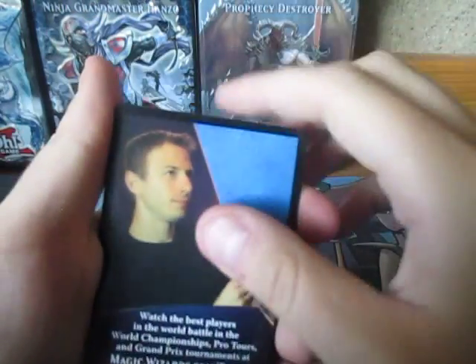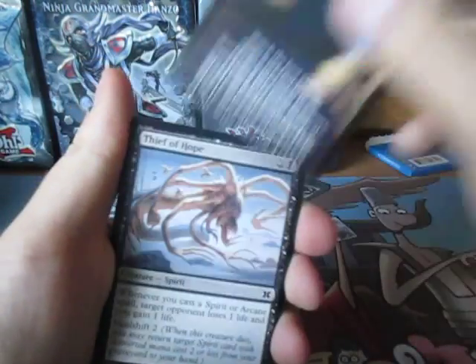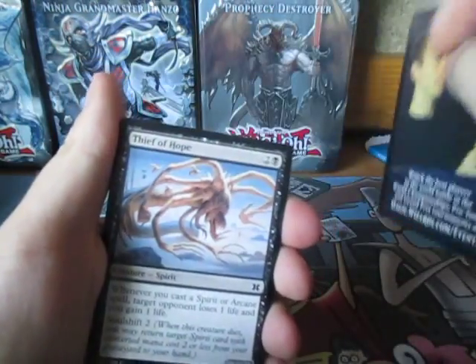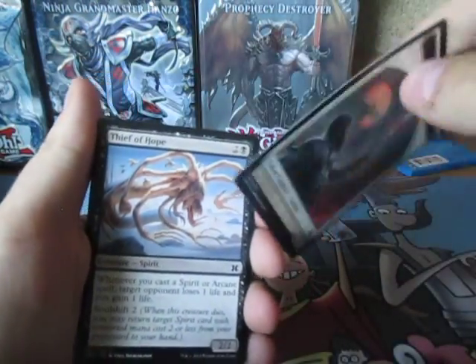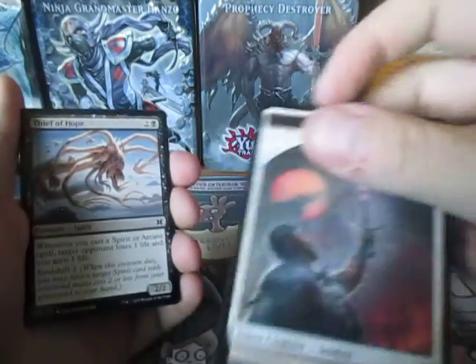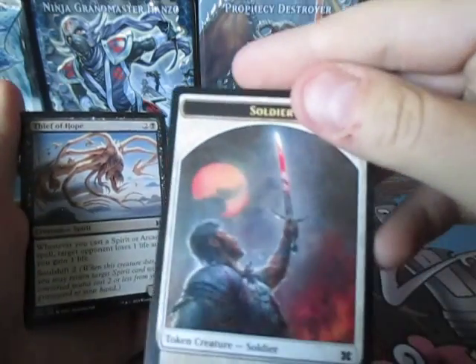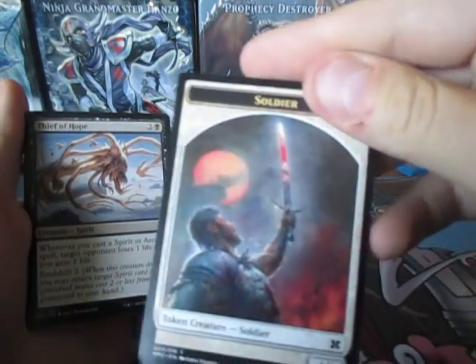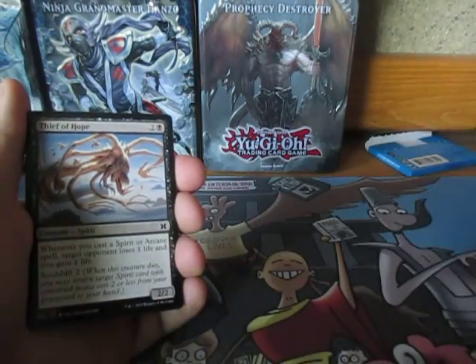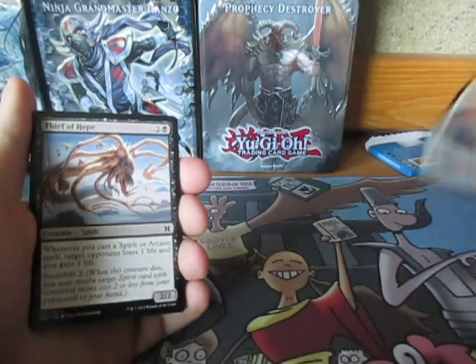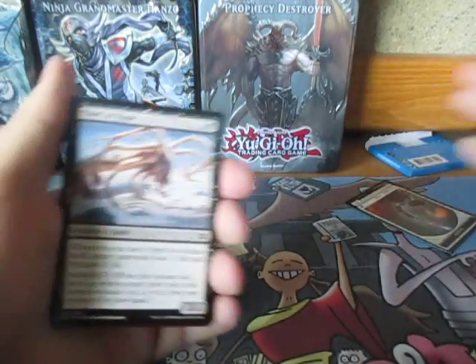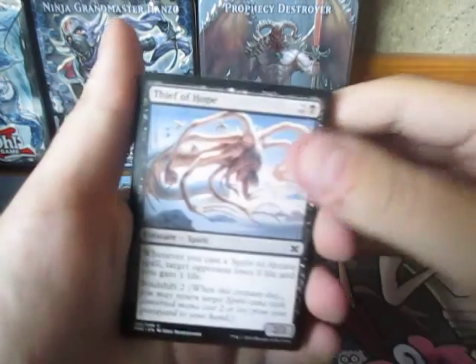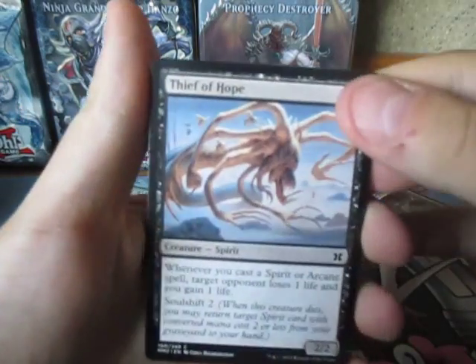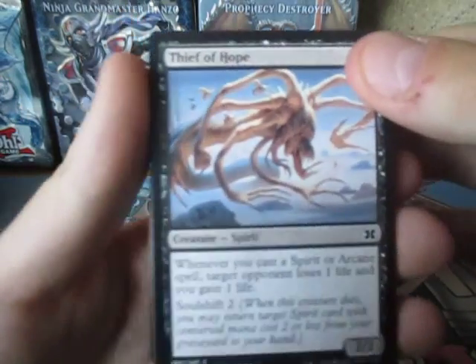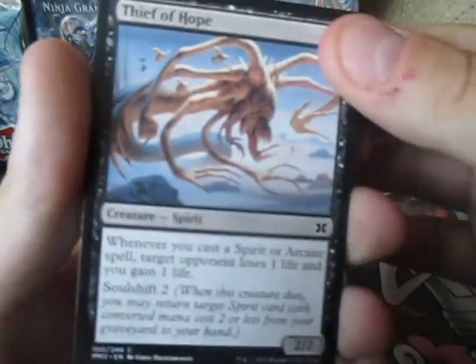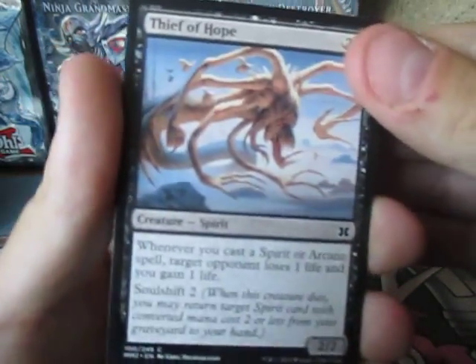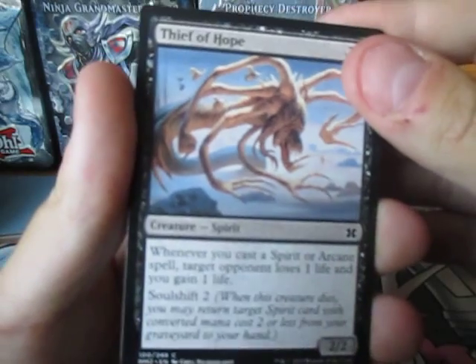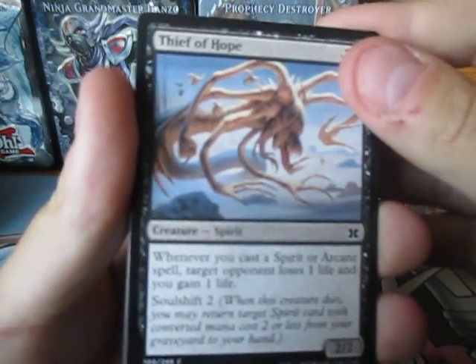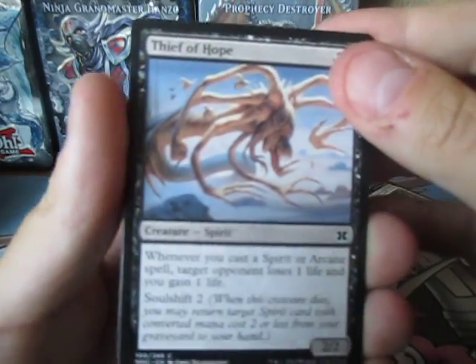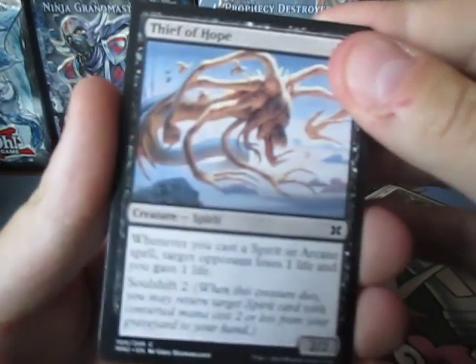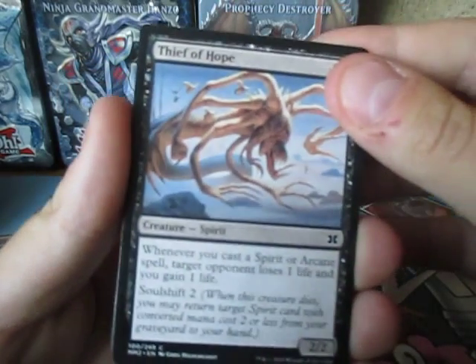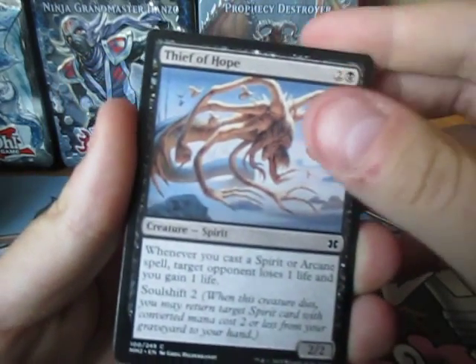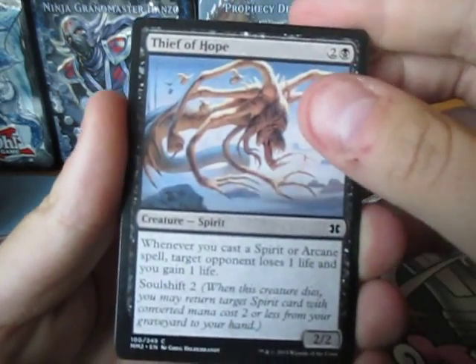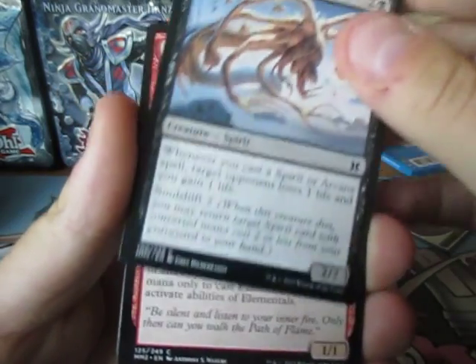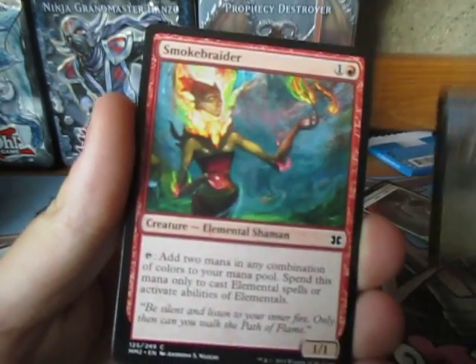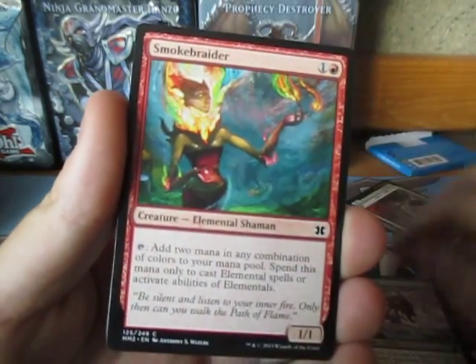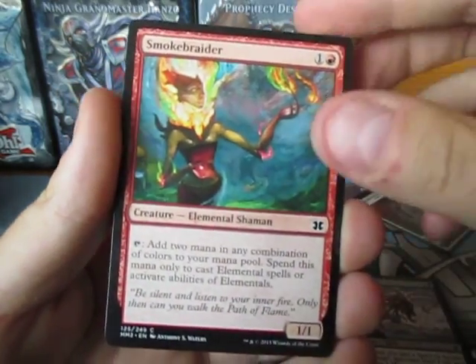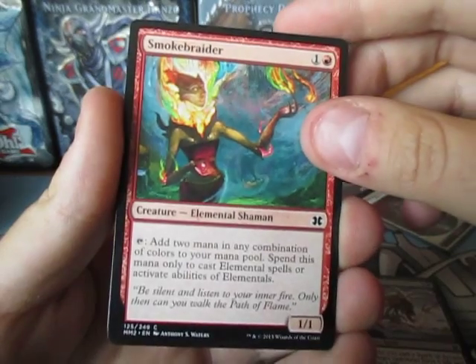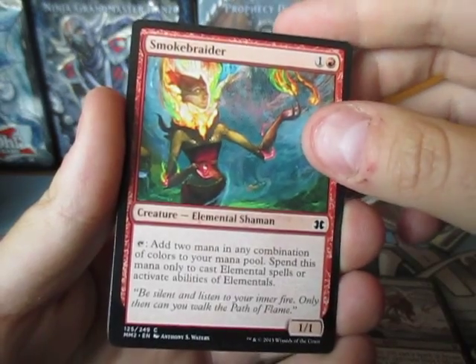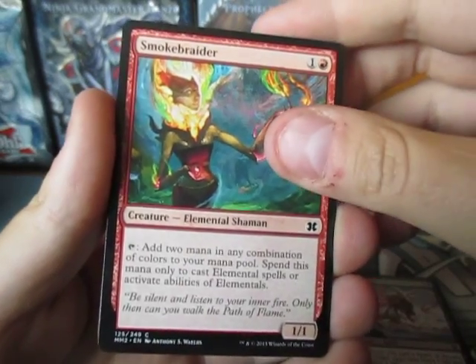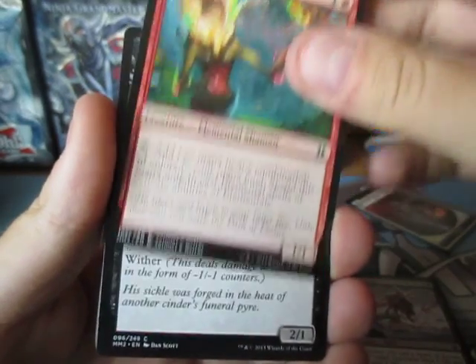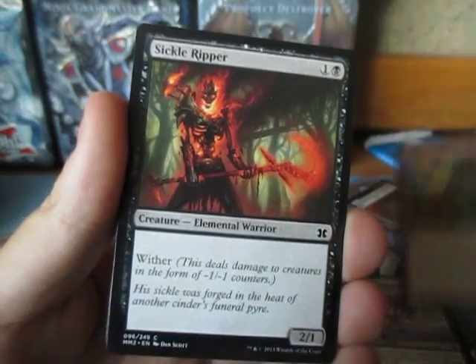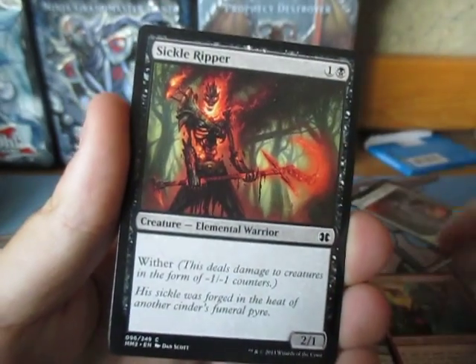You got a guy there, which is a.k.a. a soldier token. Yay! So we got Thief of Hope — he's stealing people's hopes and dreams. Soul Braider, like Soul Raider.